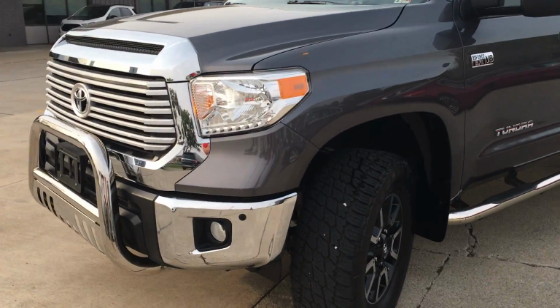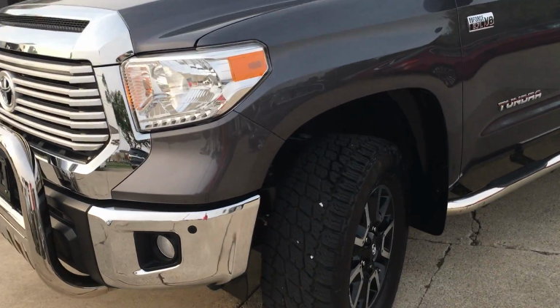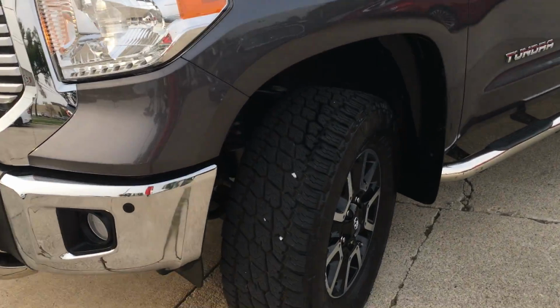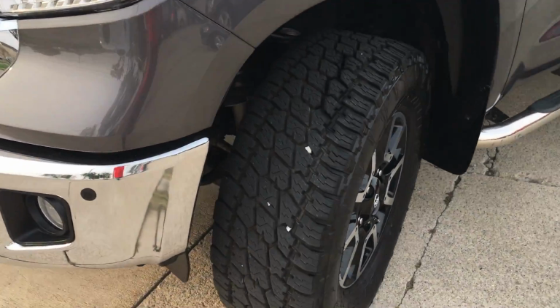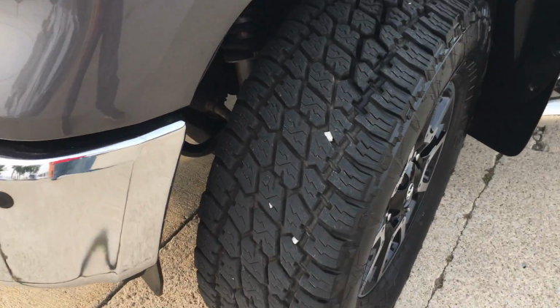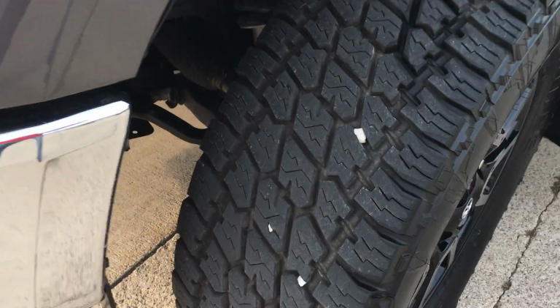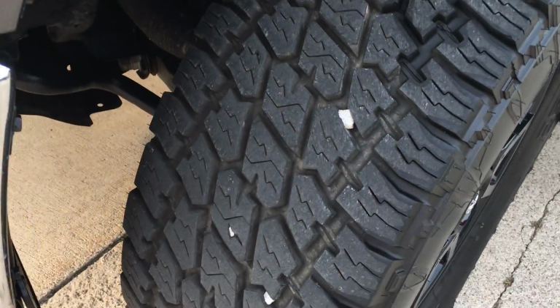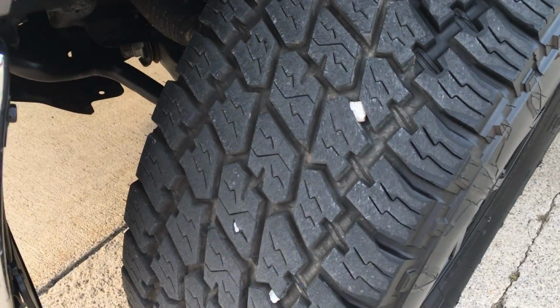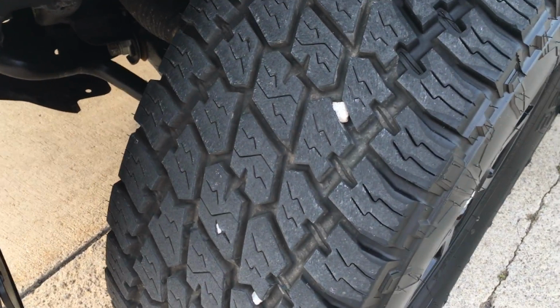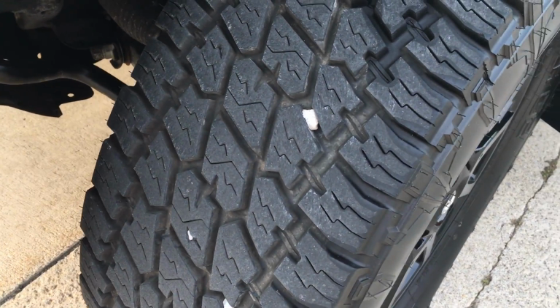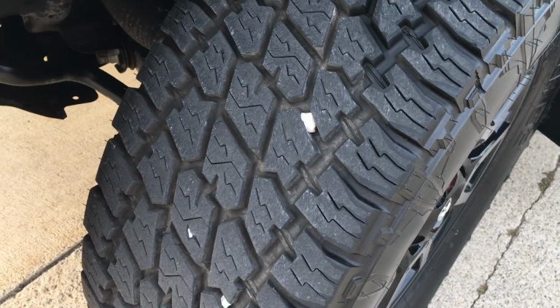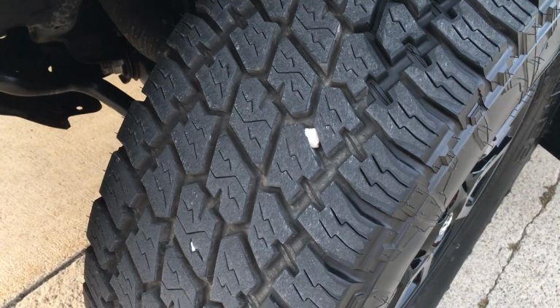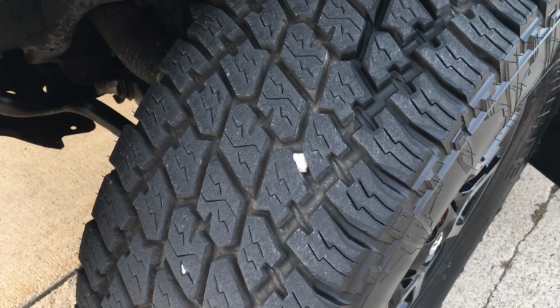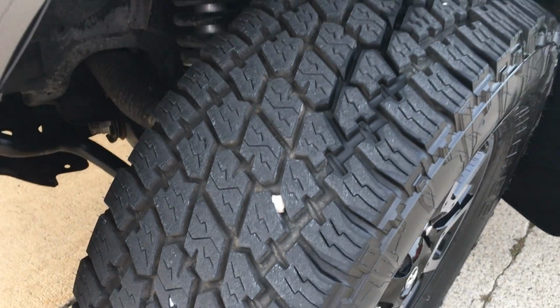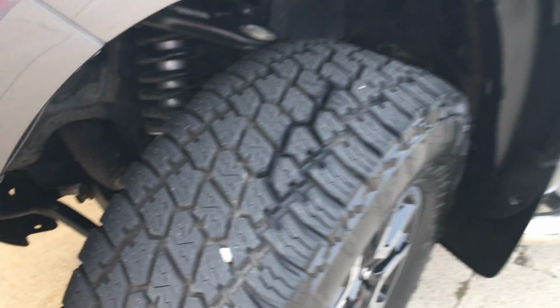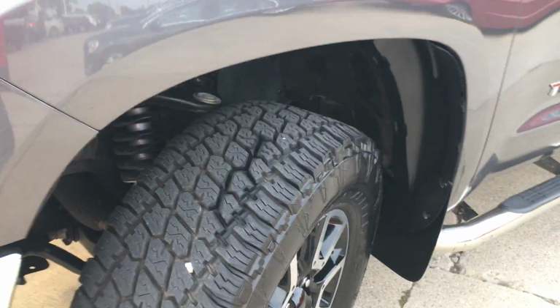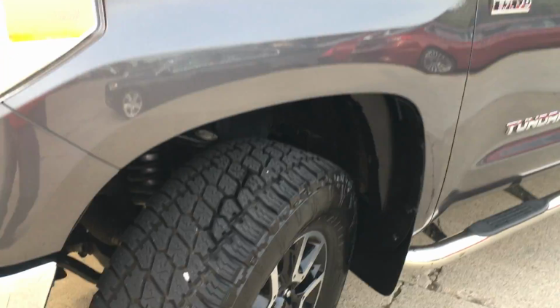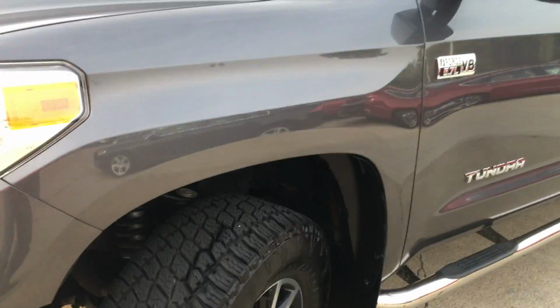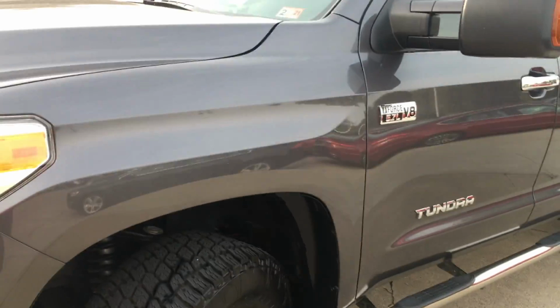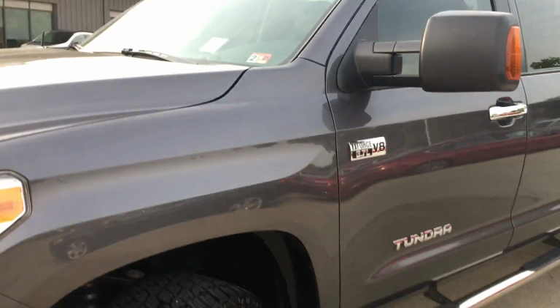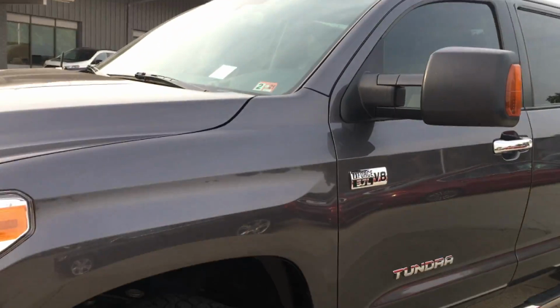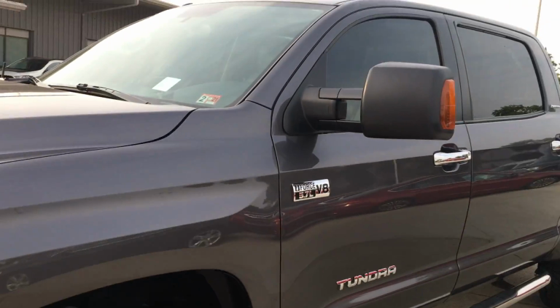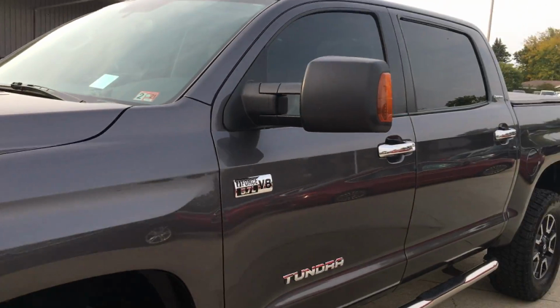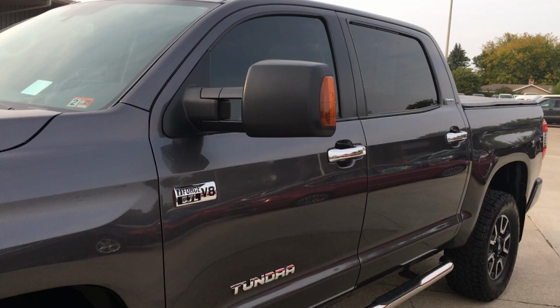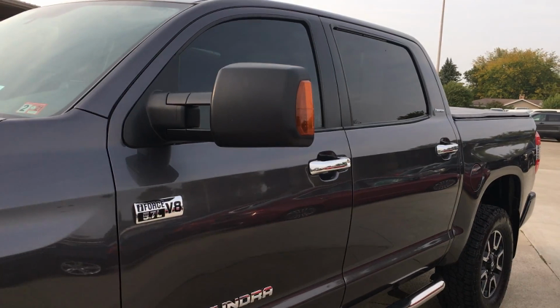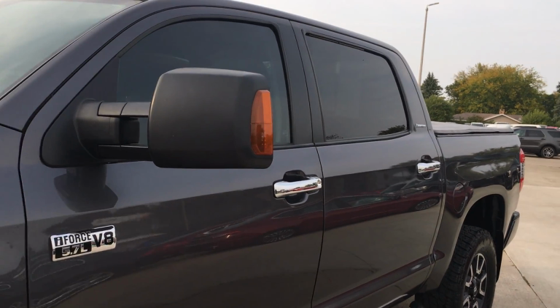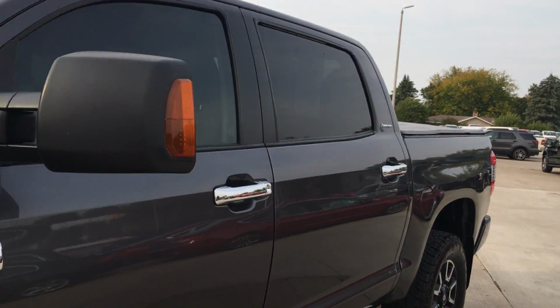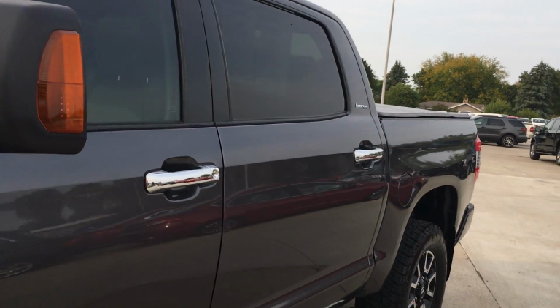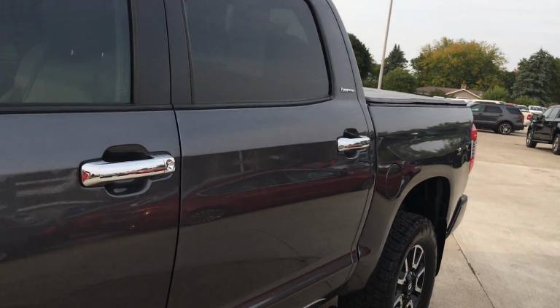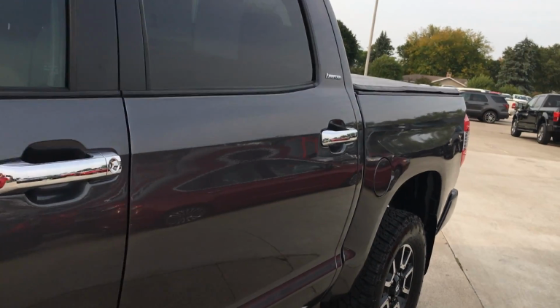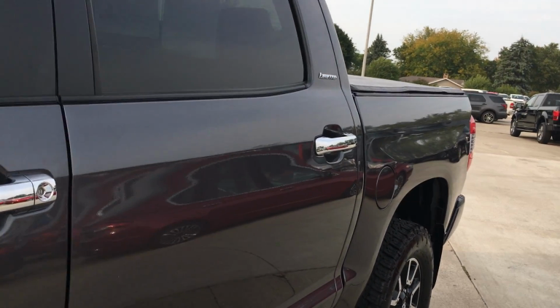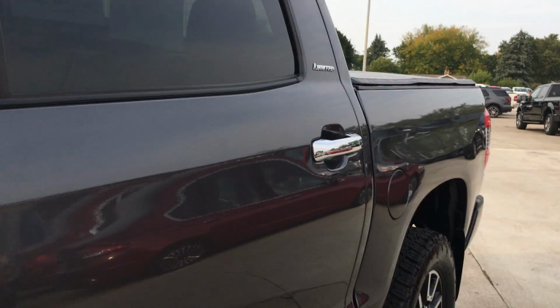The tires on it look to be very new — very good truck. Body wise, the 2016 body is very, very clean.